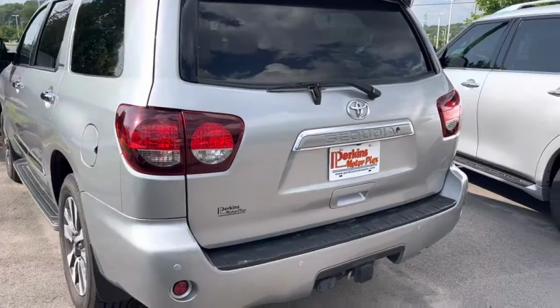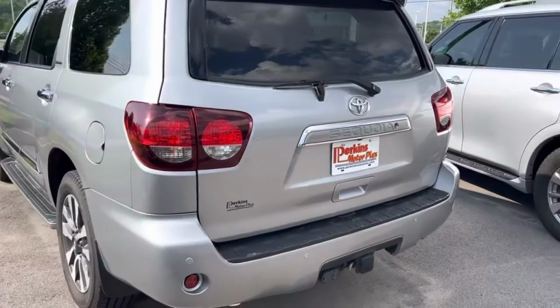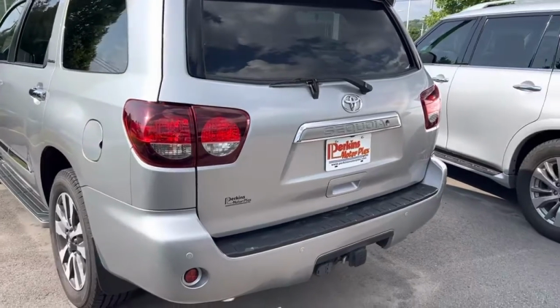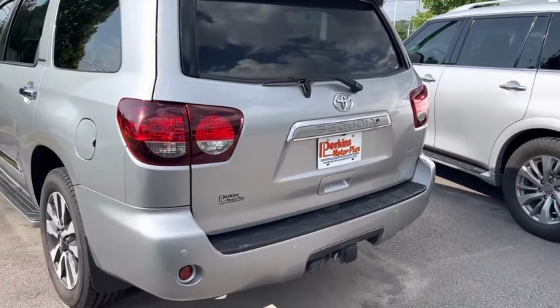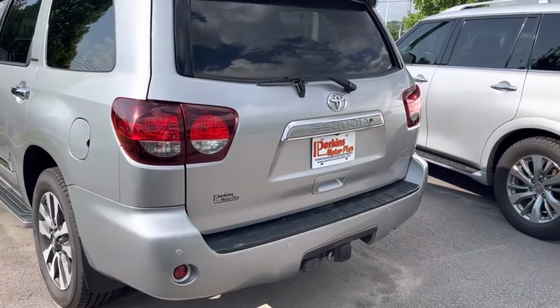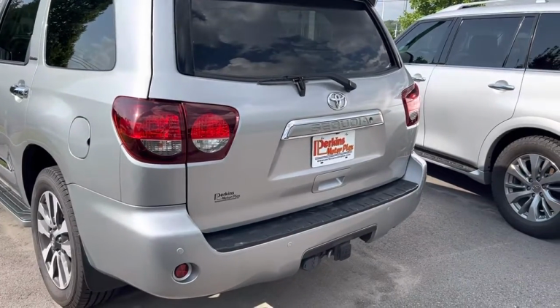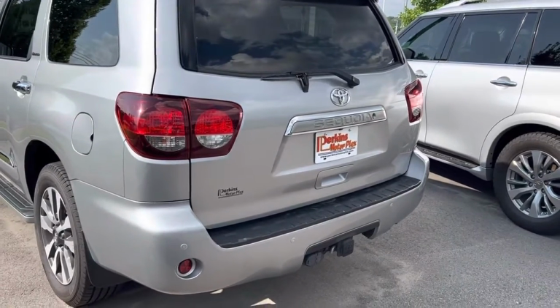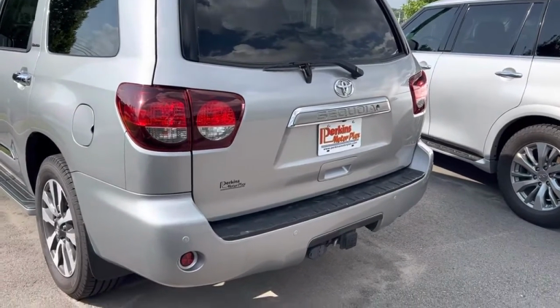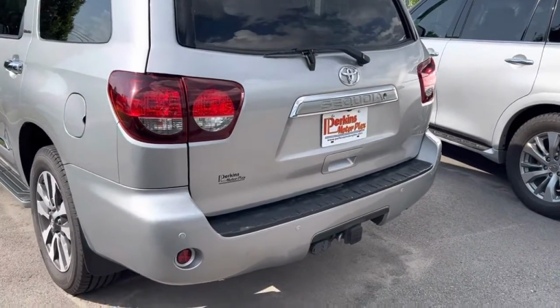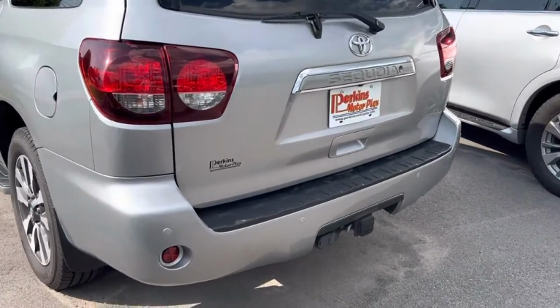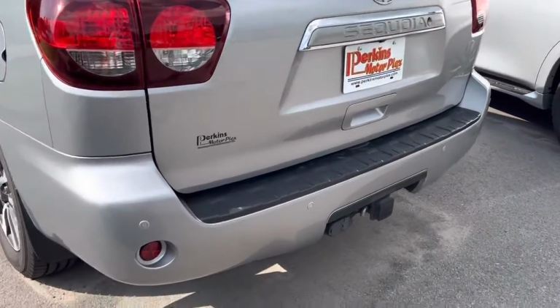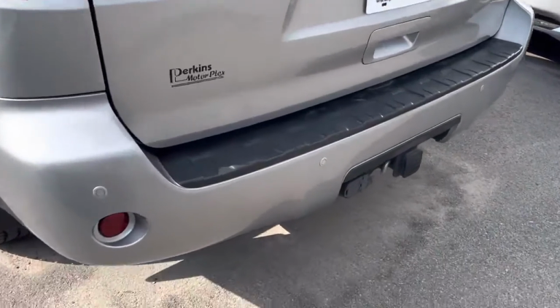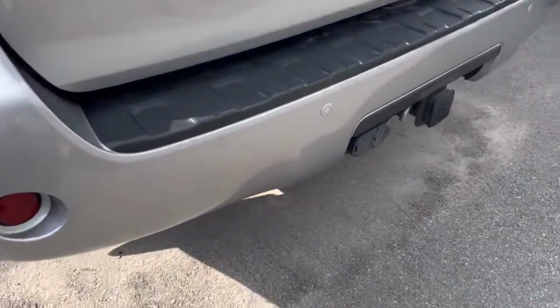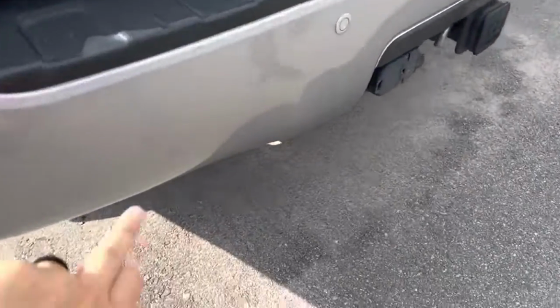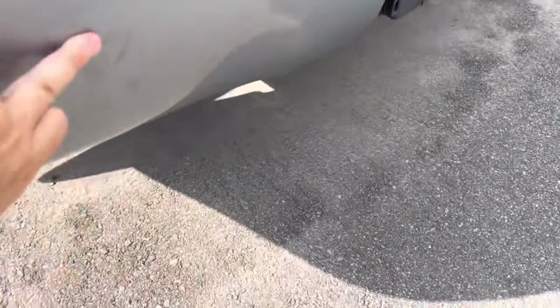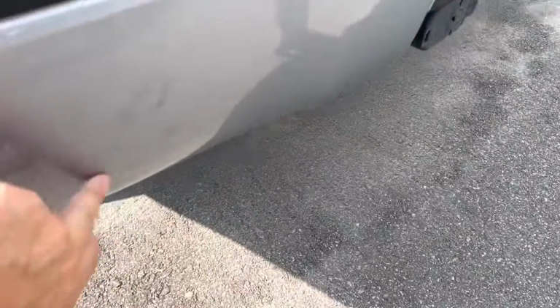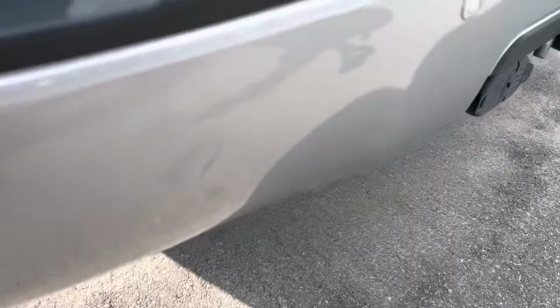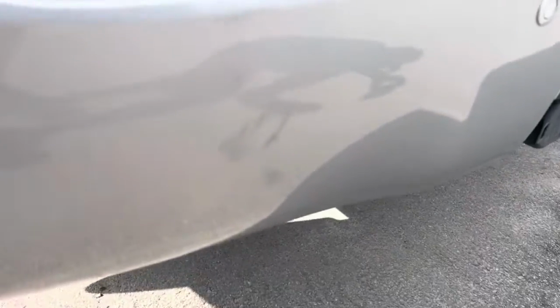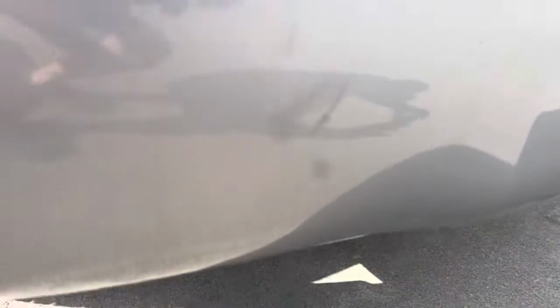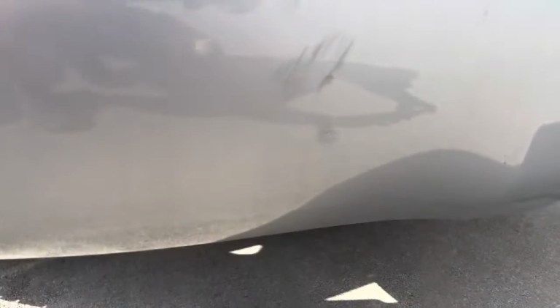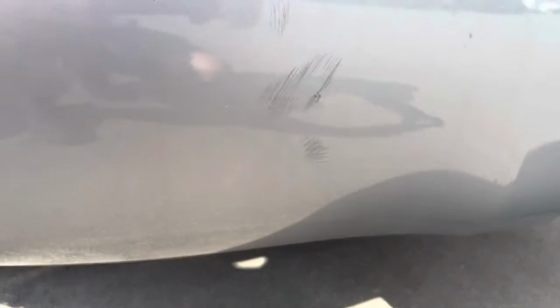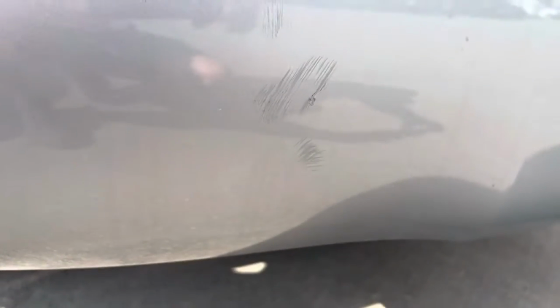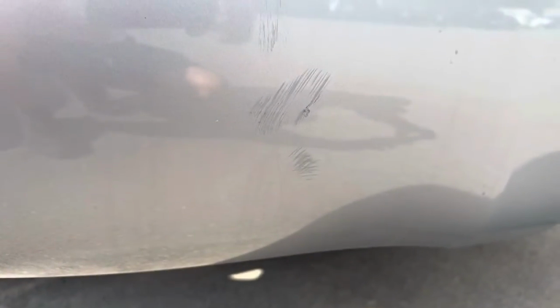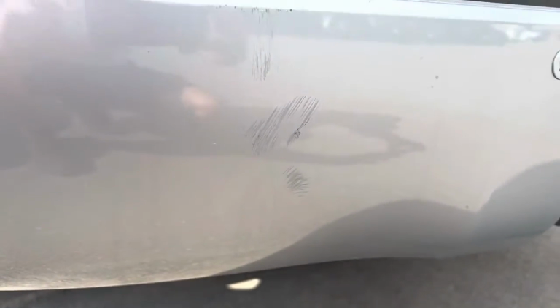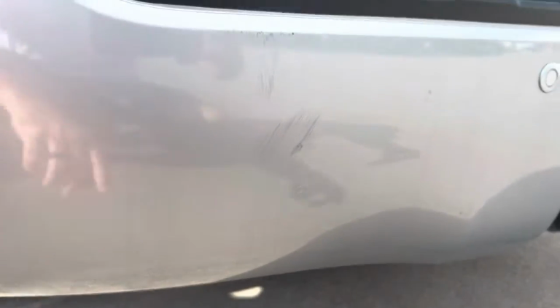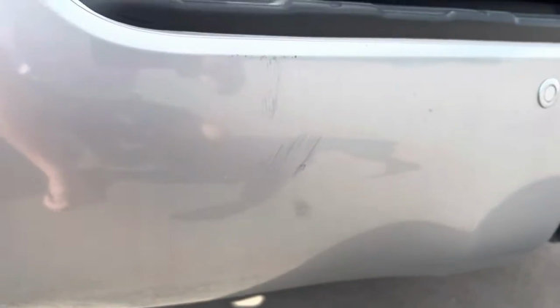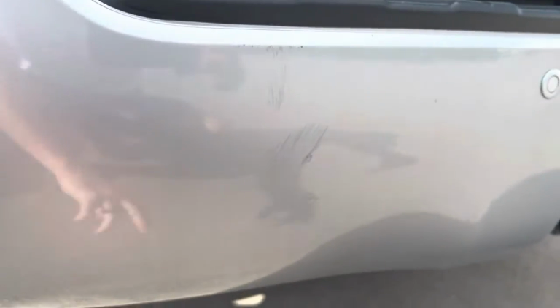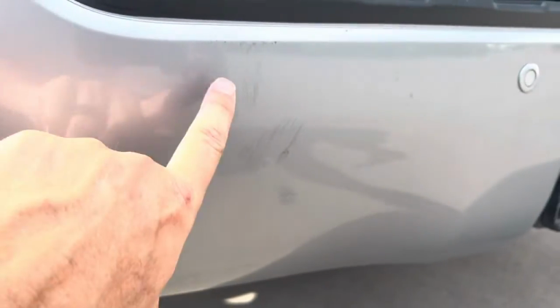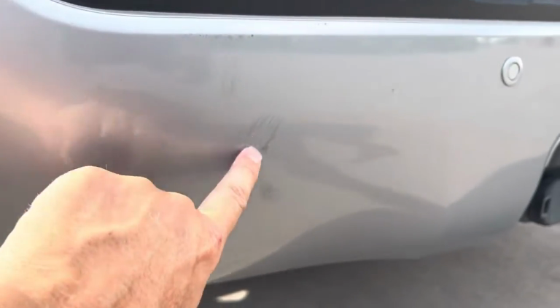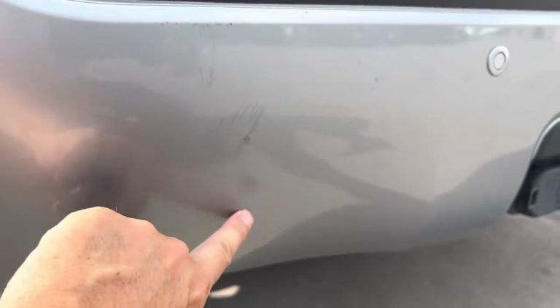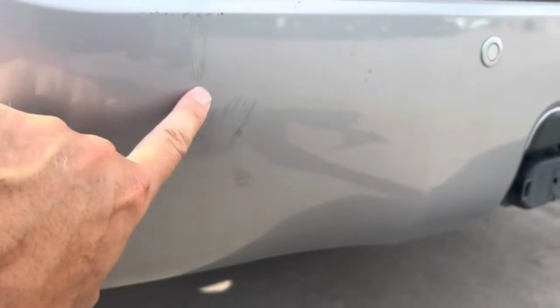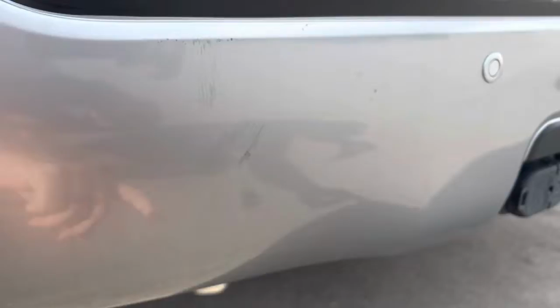Back liftgate looks great. There's a little spot right there on the bumper where there's a little bit of a brush mark.